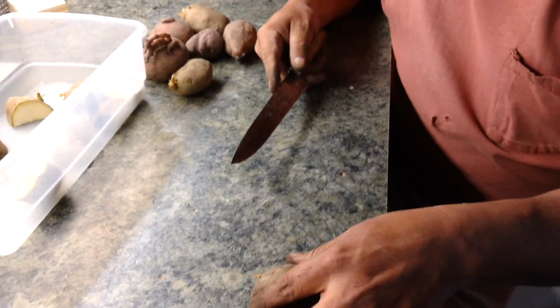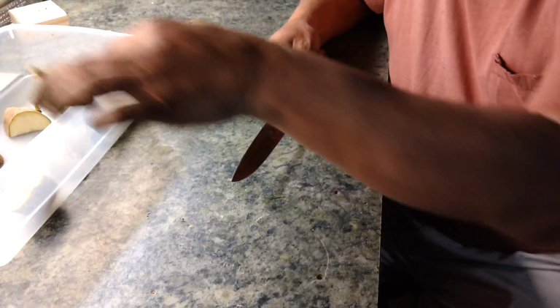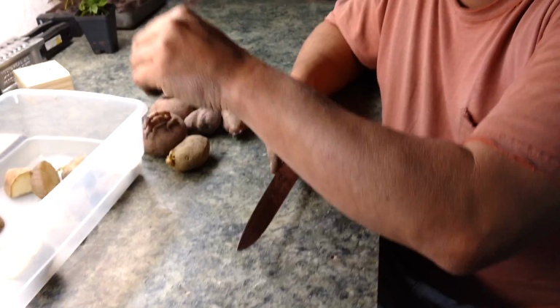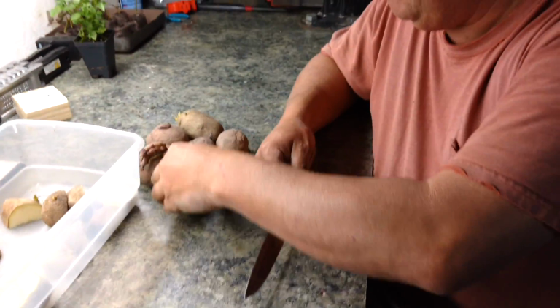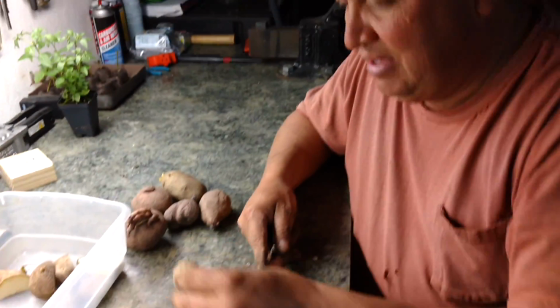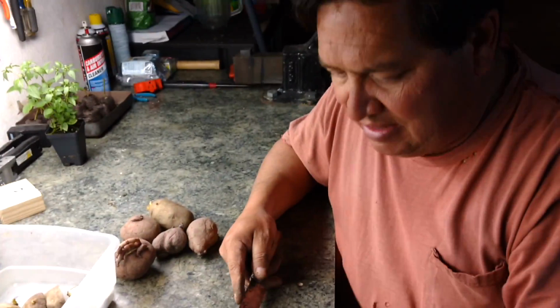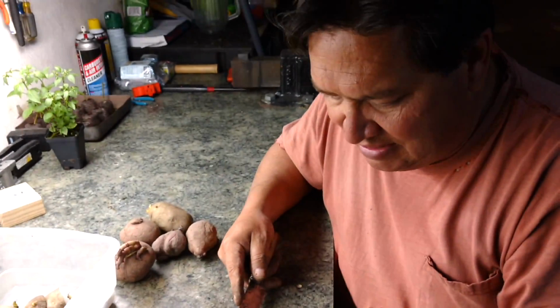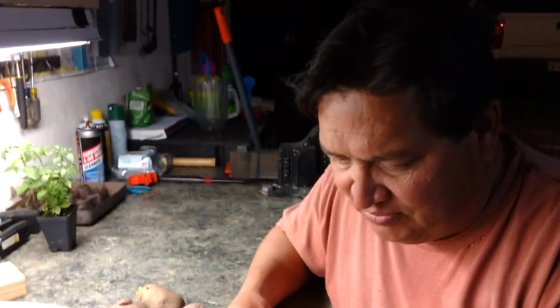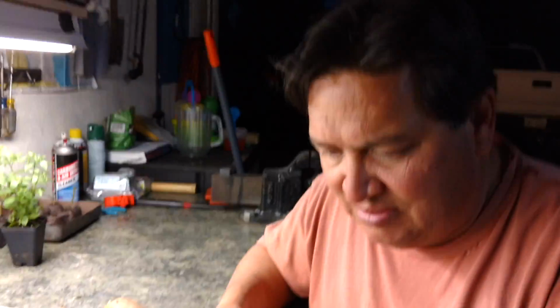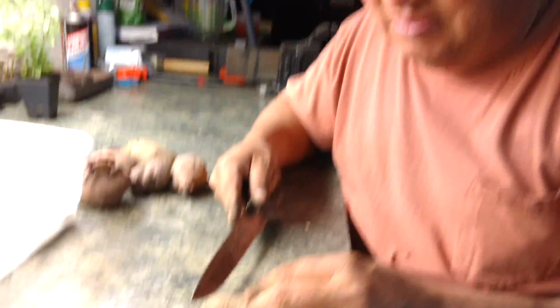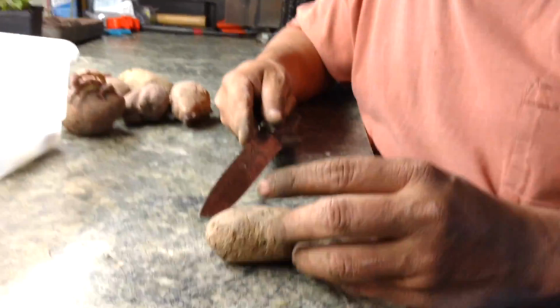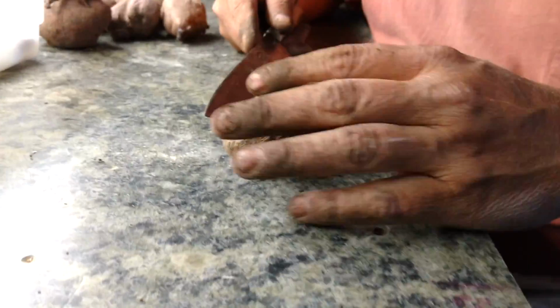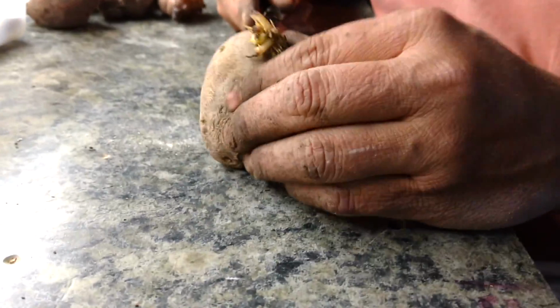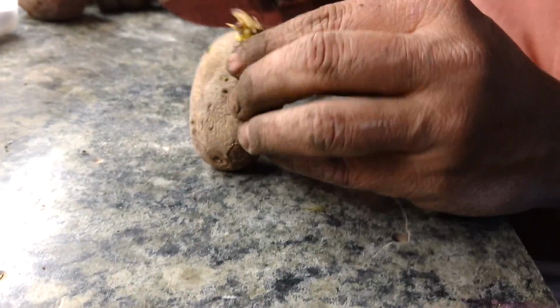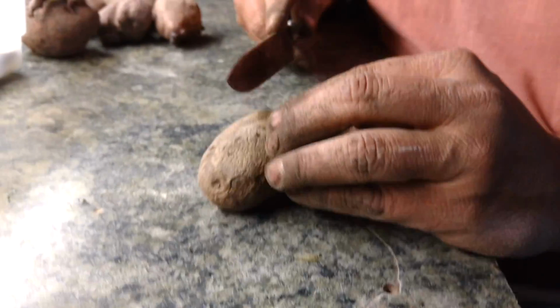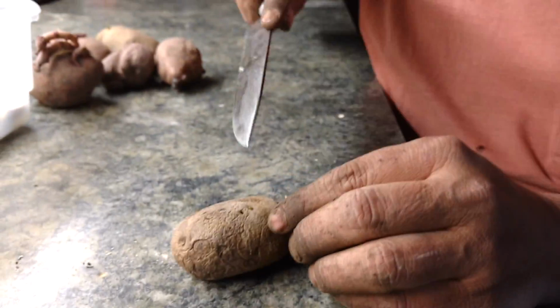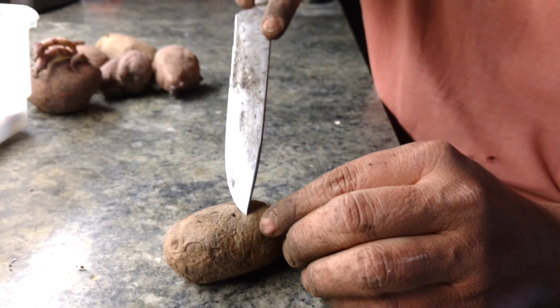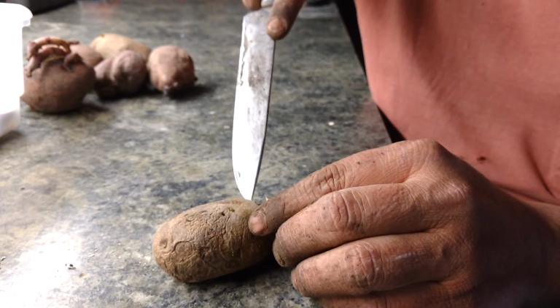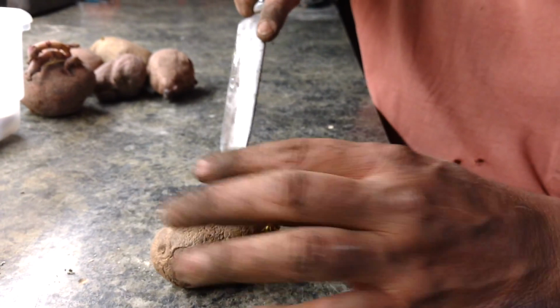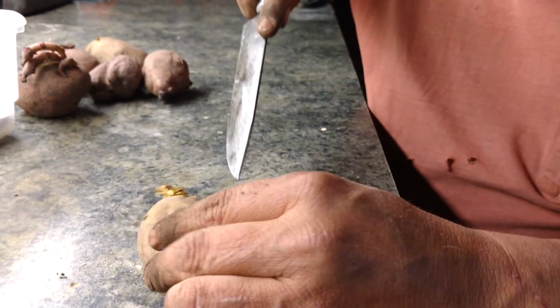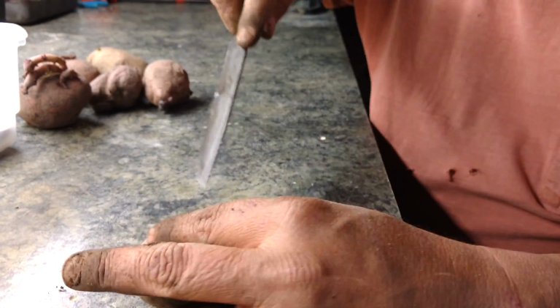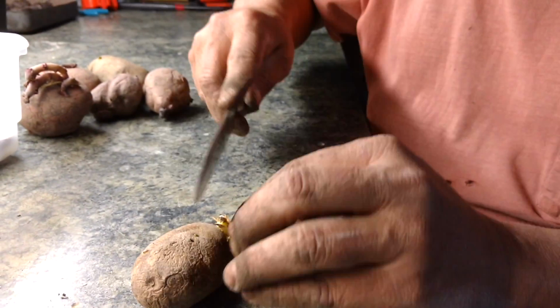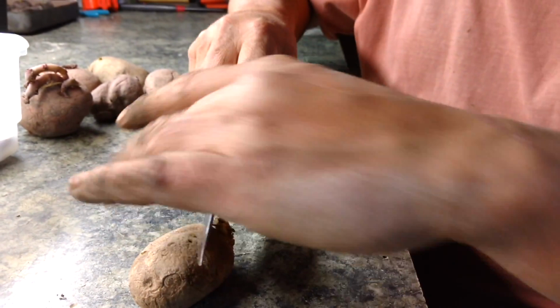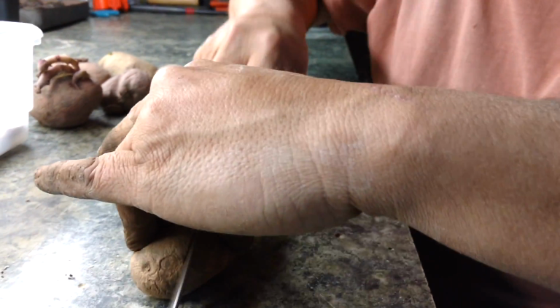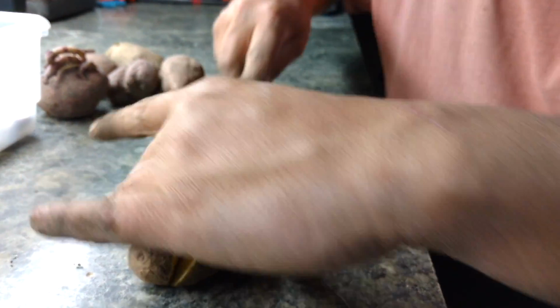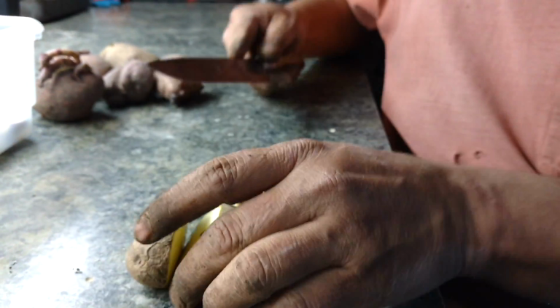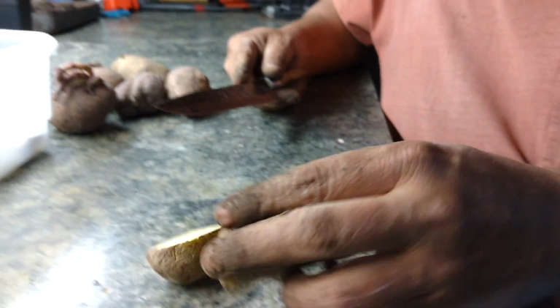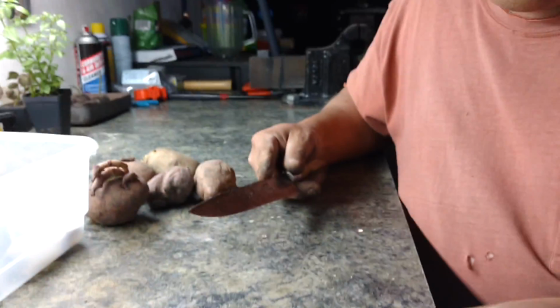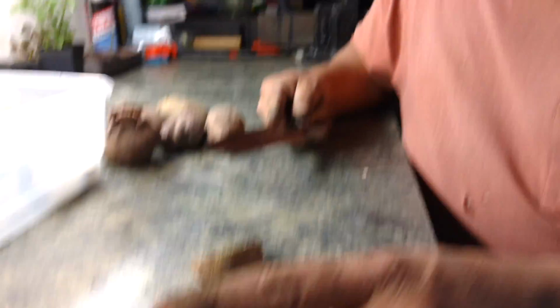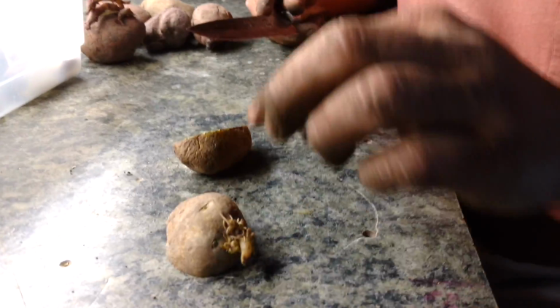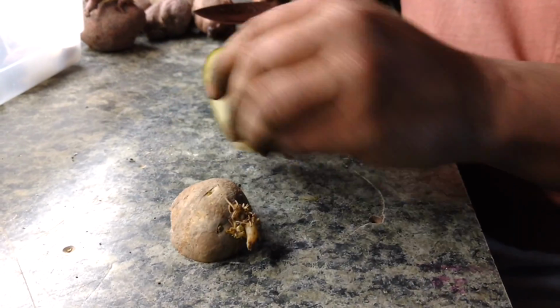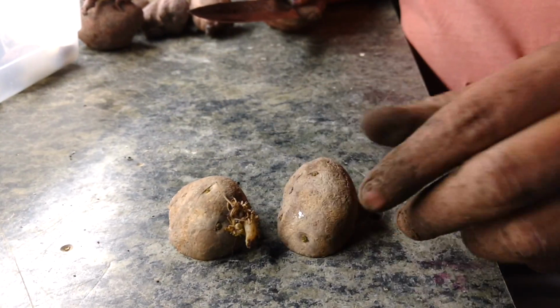What you want to do is get an eye. These are called eyes. You can see the eyes right there, and the eyes will bloom. That's what they put out on your potato.